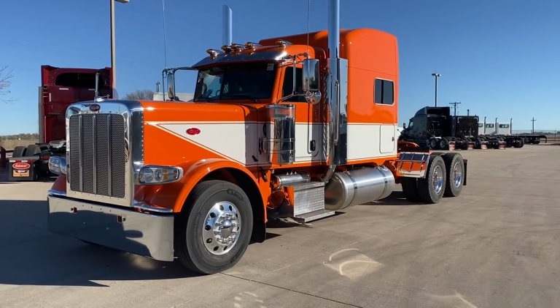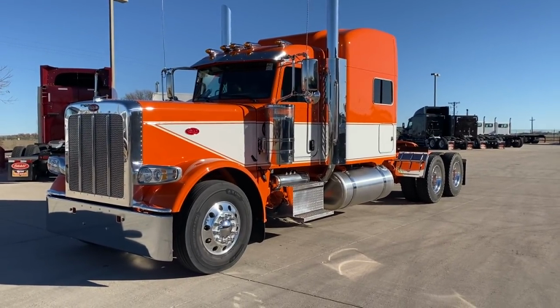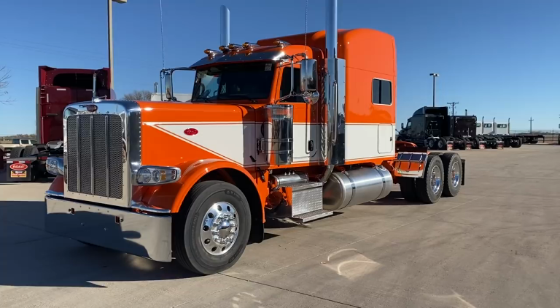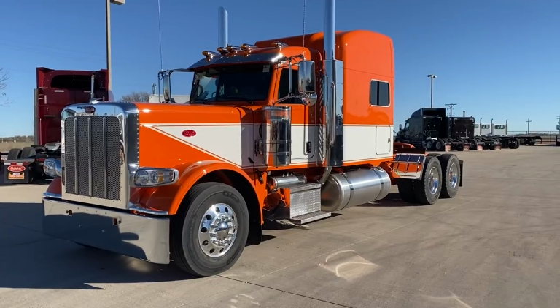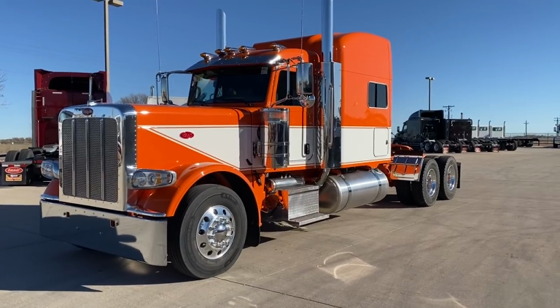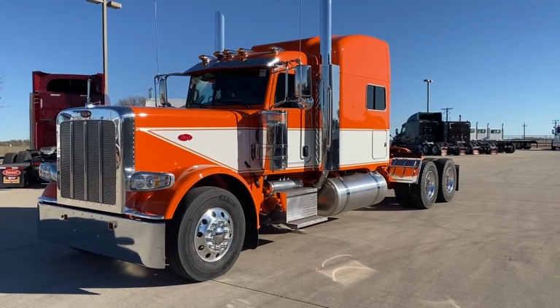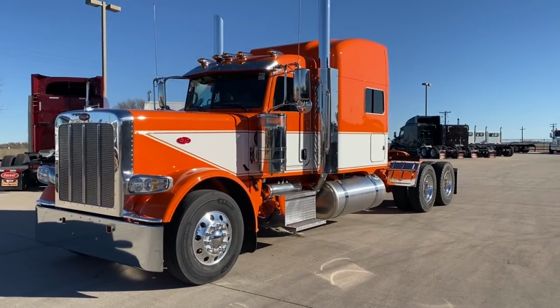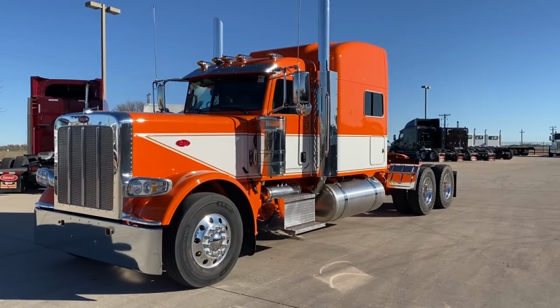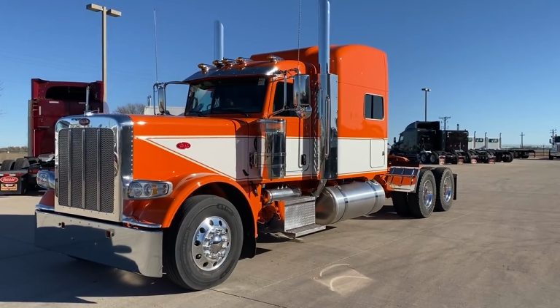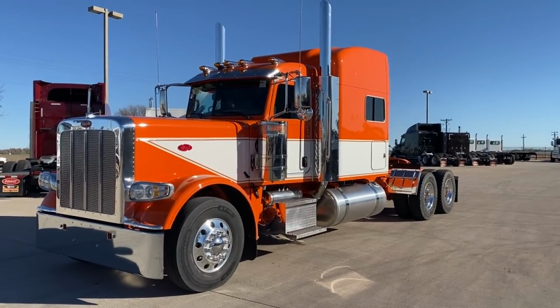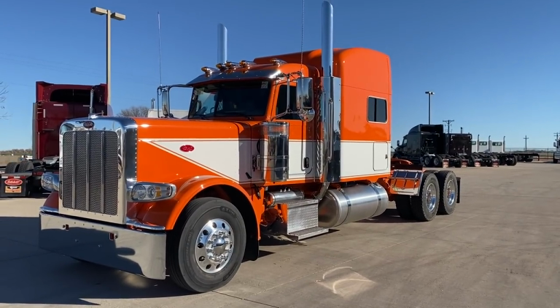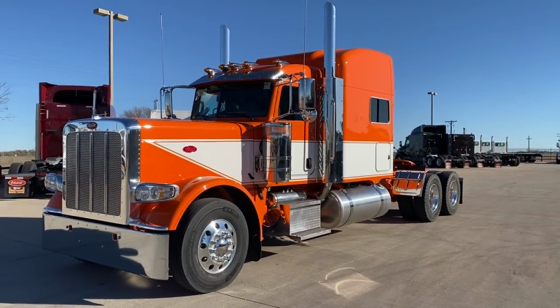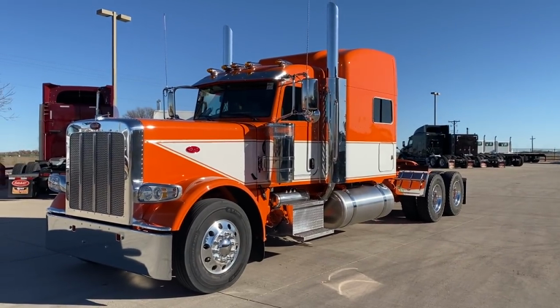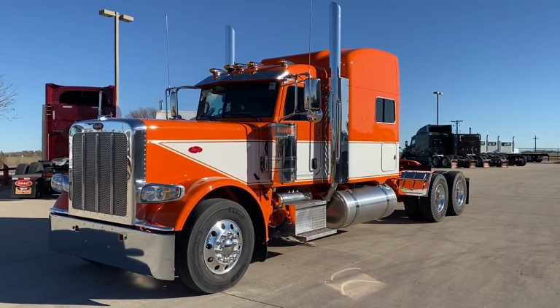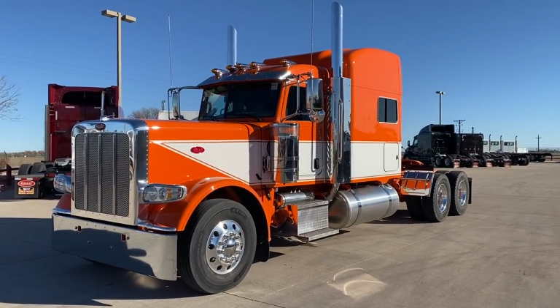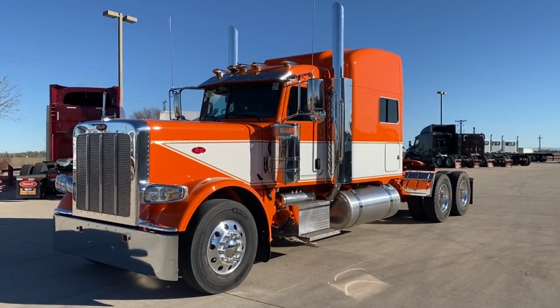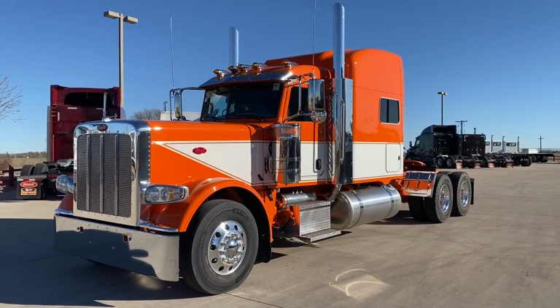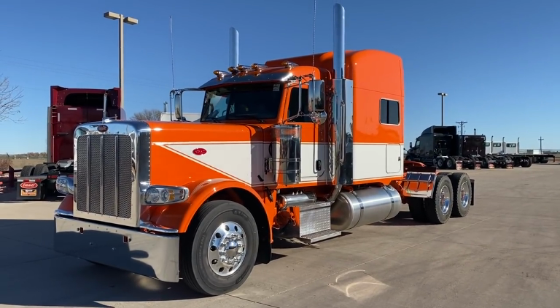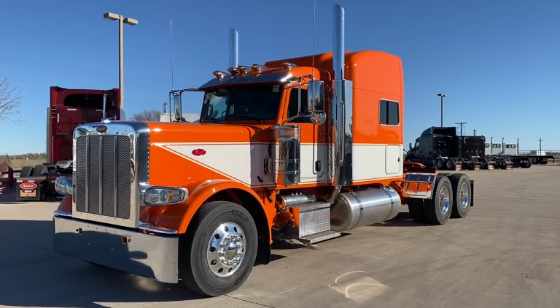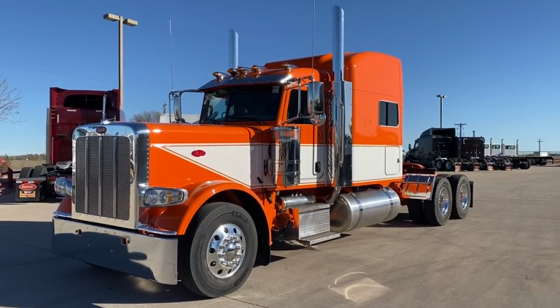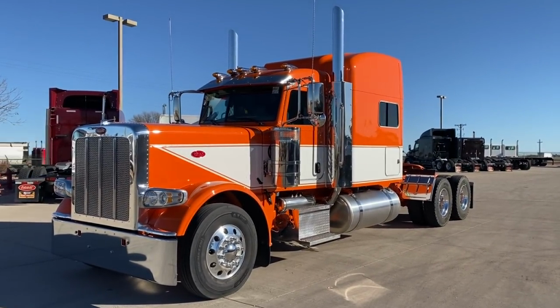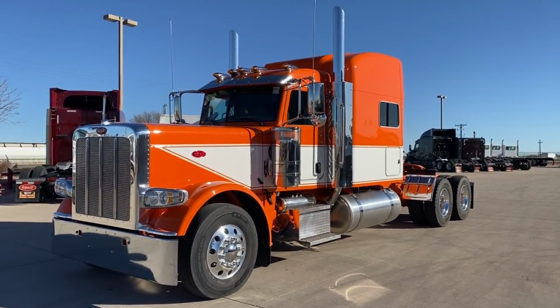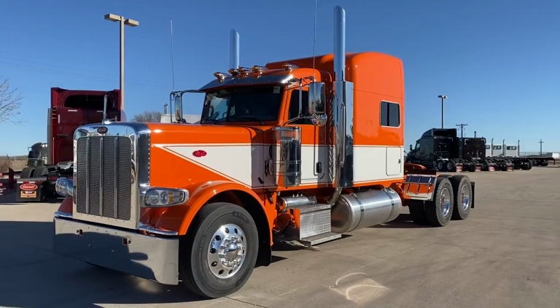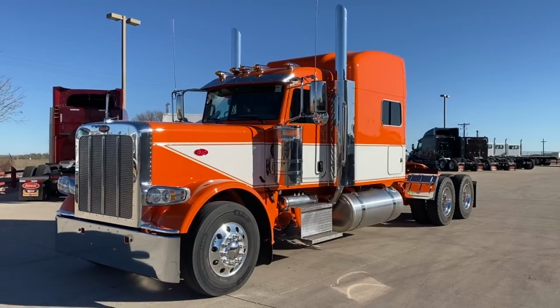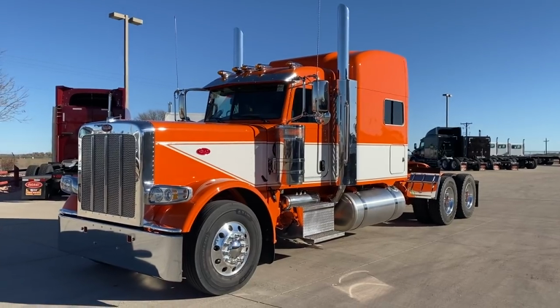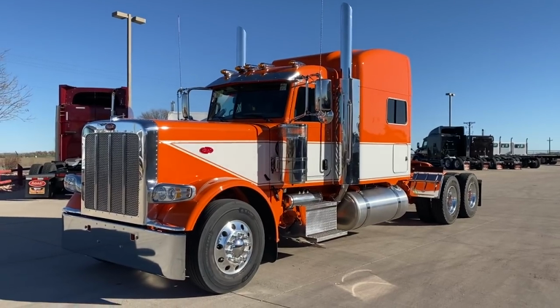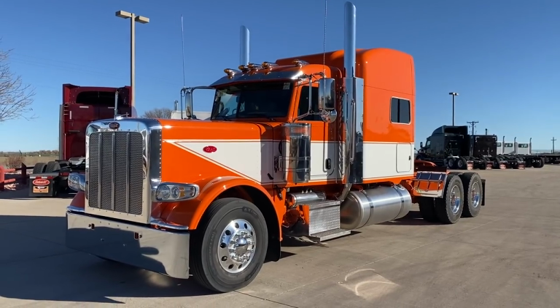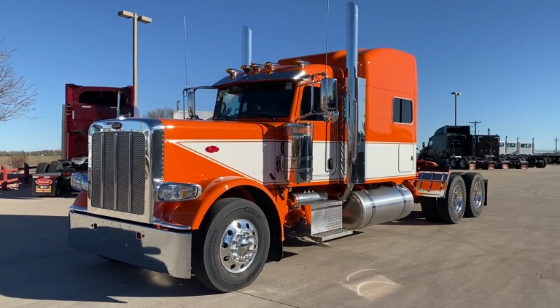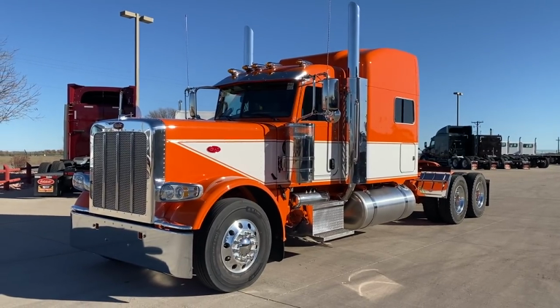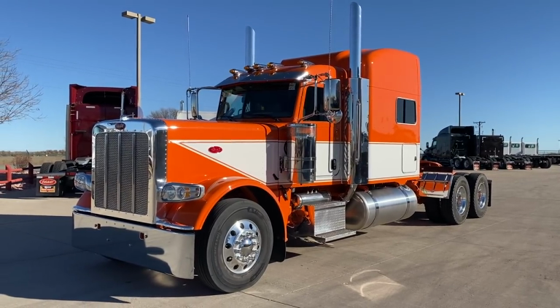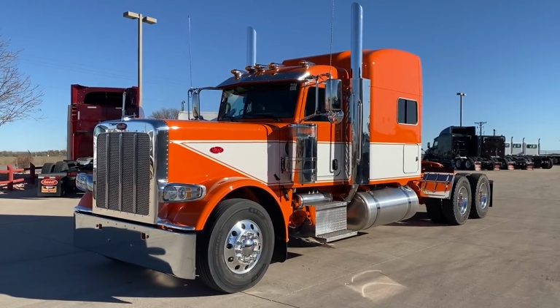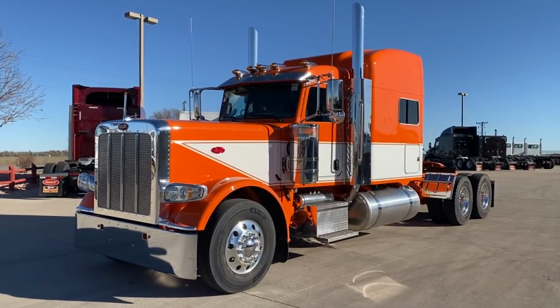Orange with orange frame. It's not Omaha orange — I can't remember the color of orange we call this — but very similar to Omaha orange.